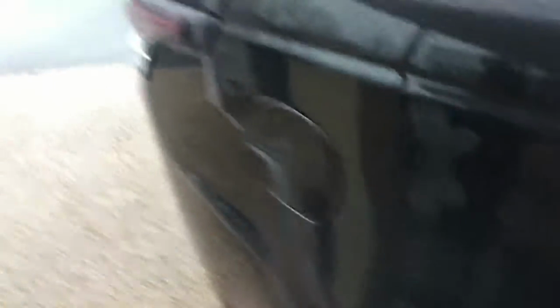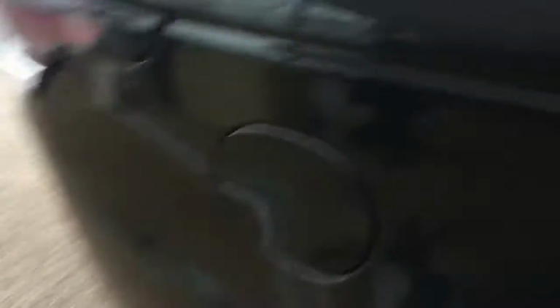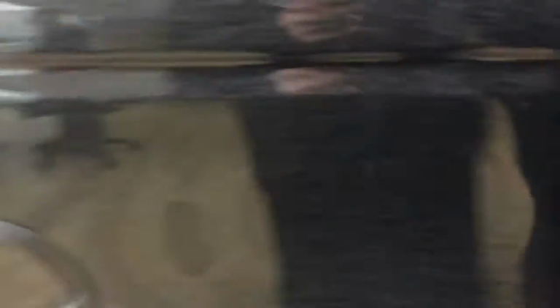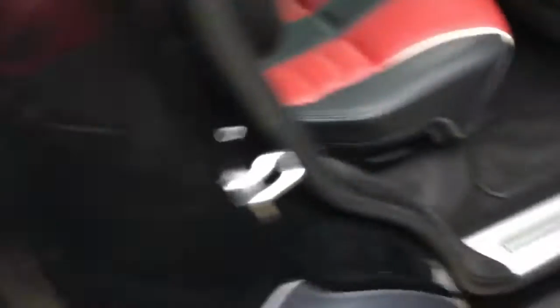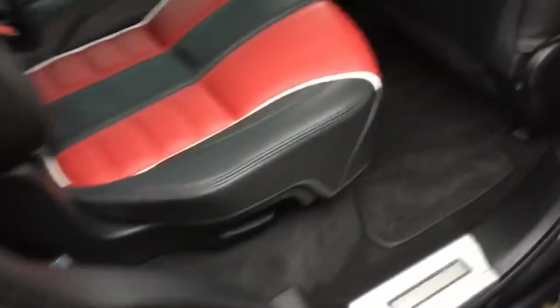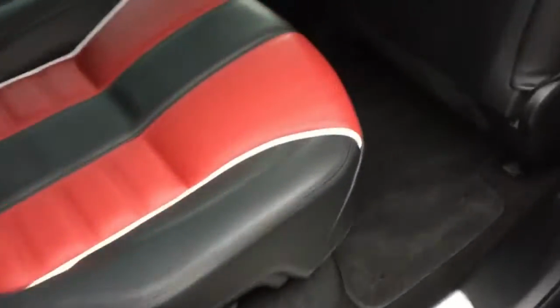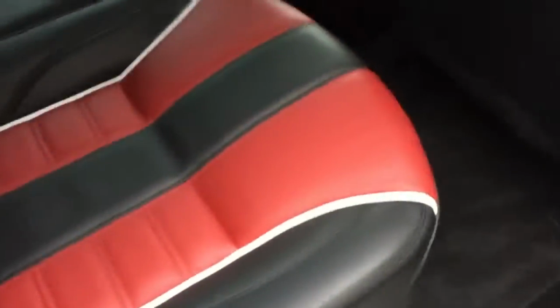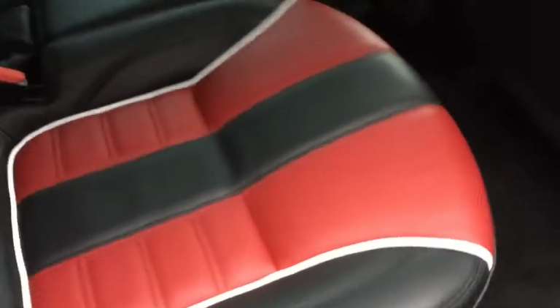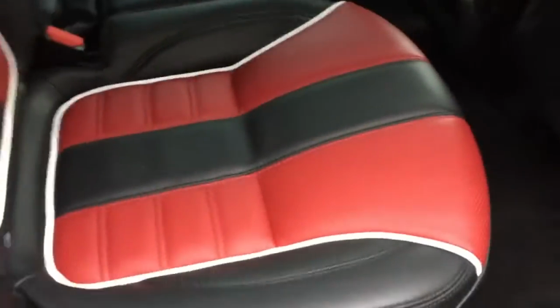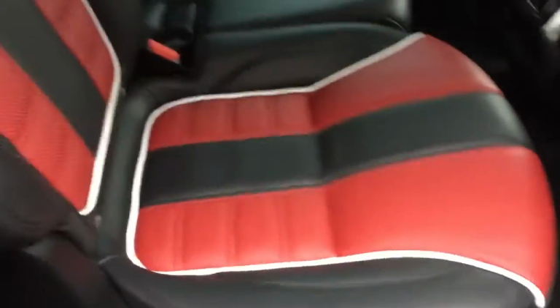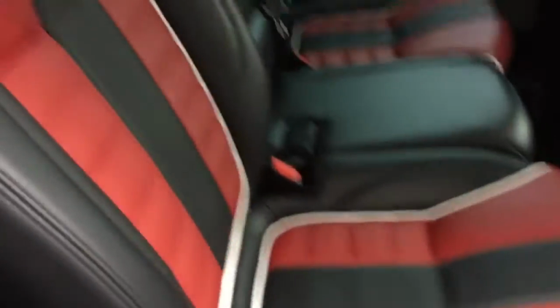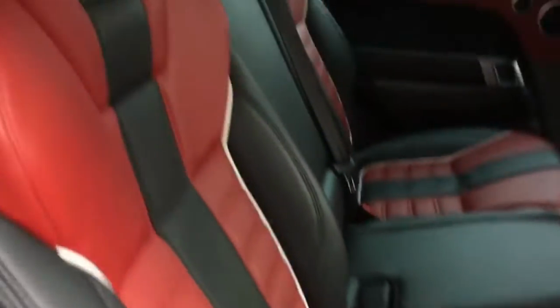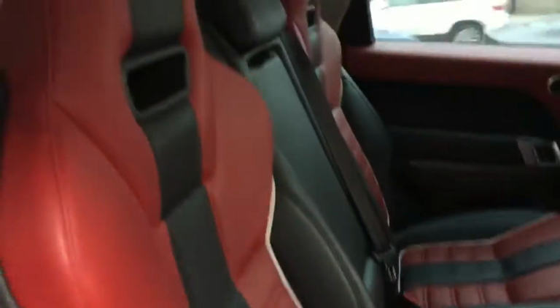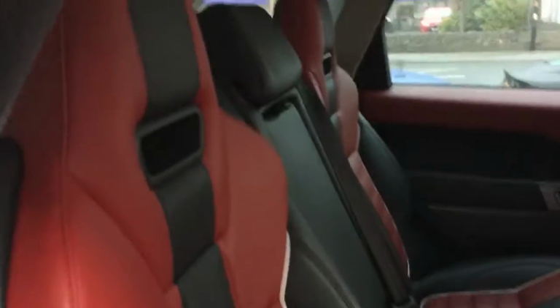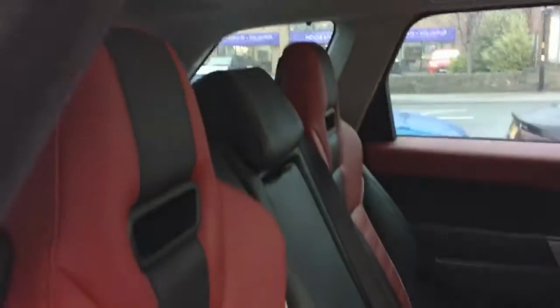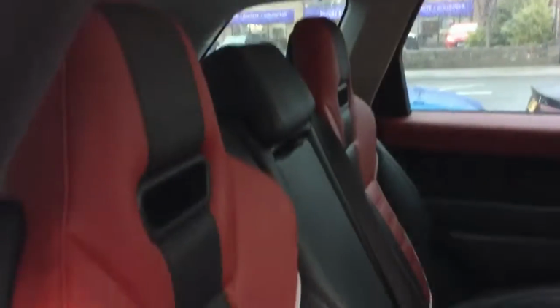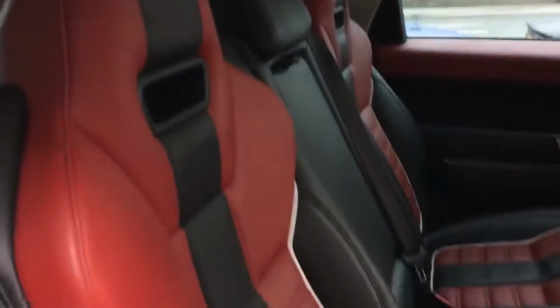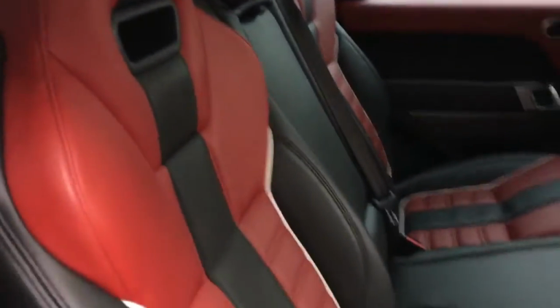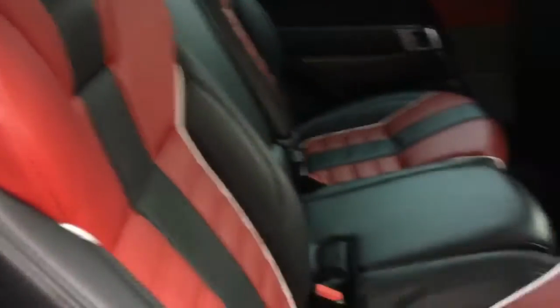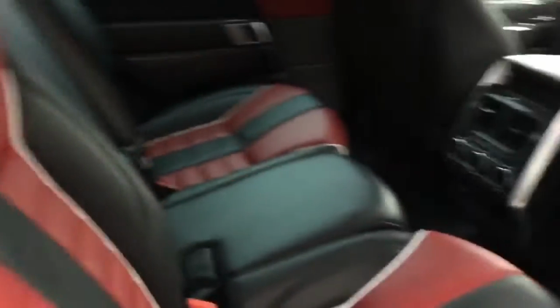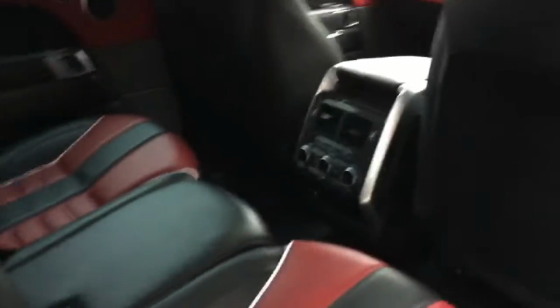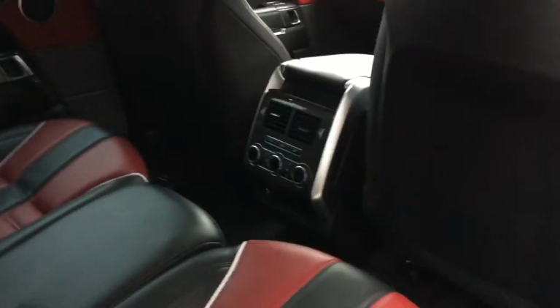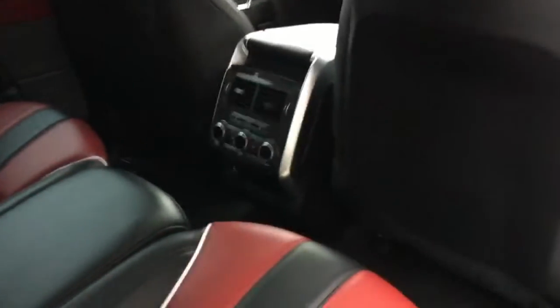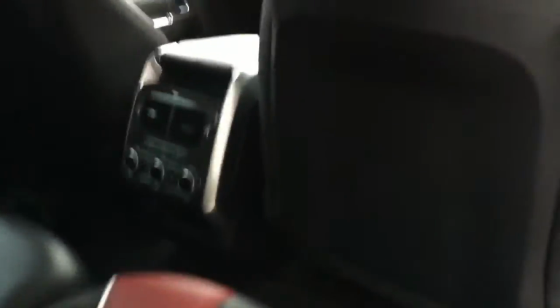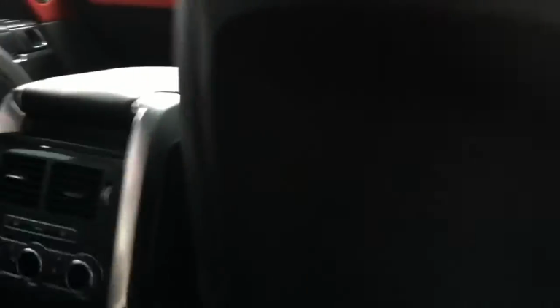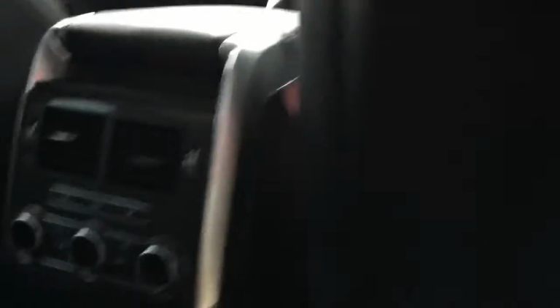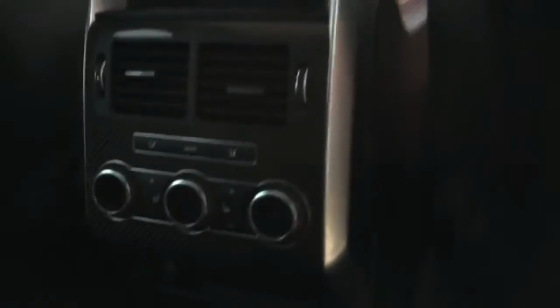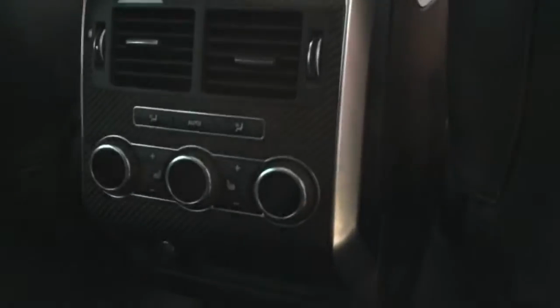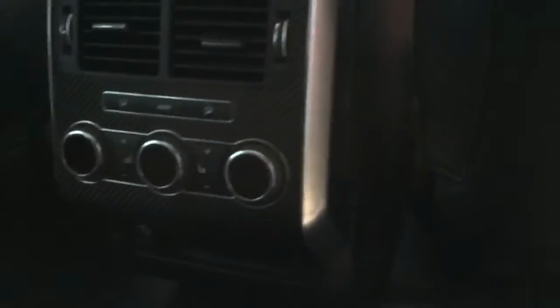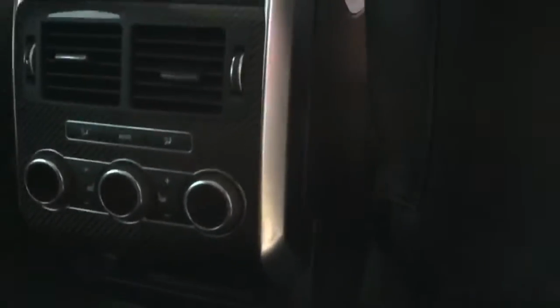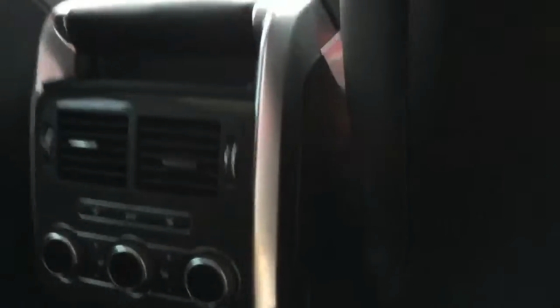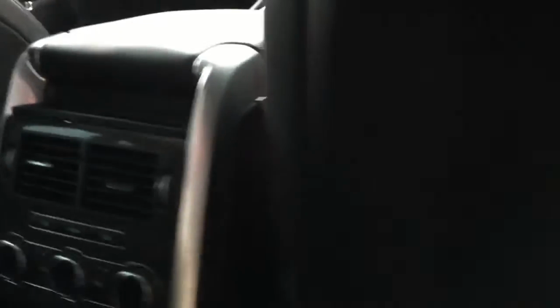Taking a look inside now, we've got the black and red leather interior. The car has heated rear seats and four-zone climate control on the back, as you can see just there. The carbon fibre inlays.